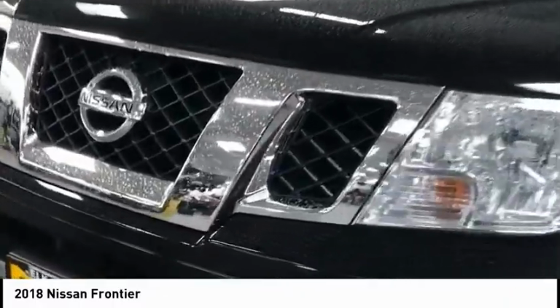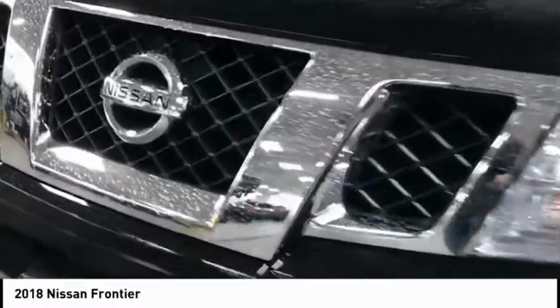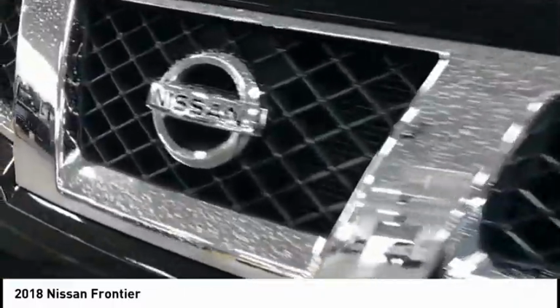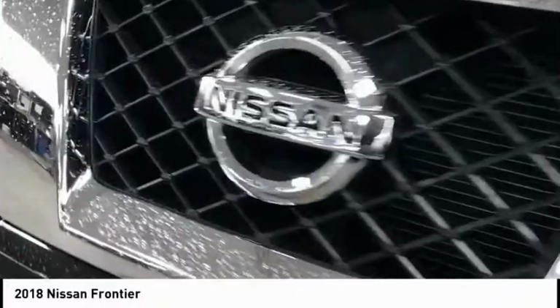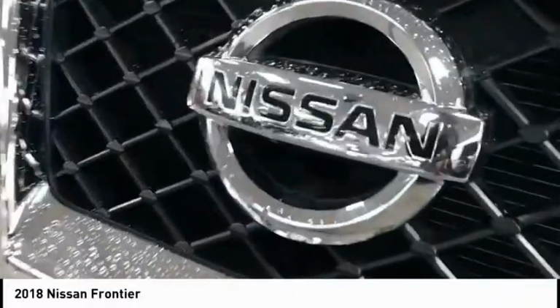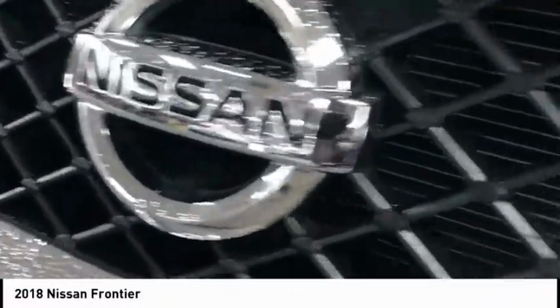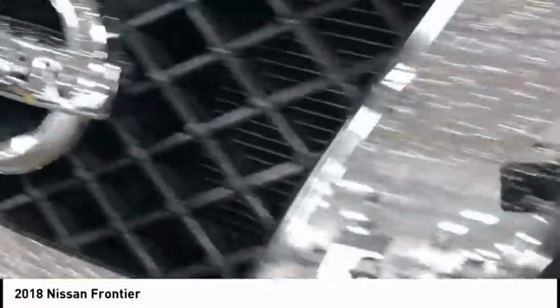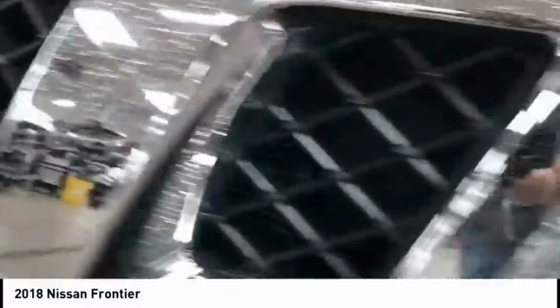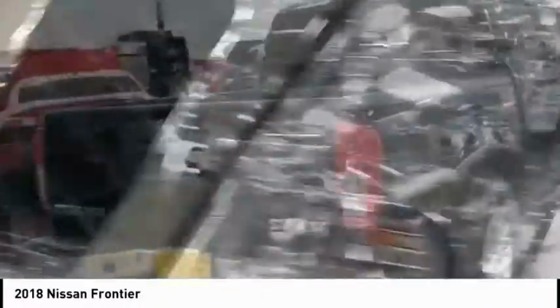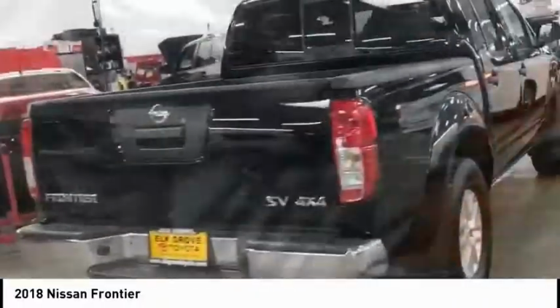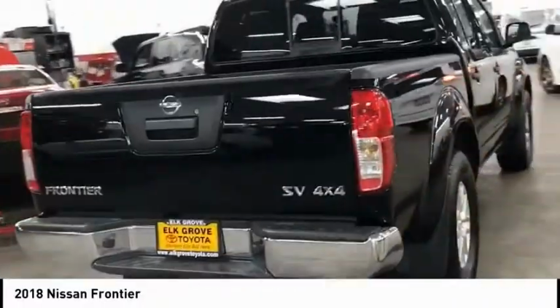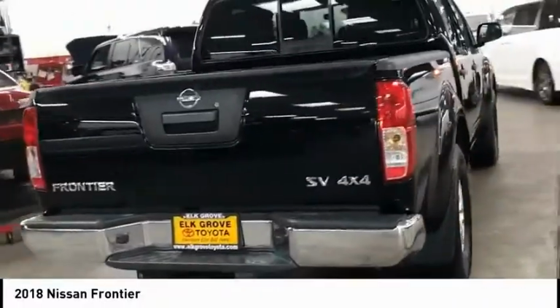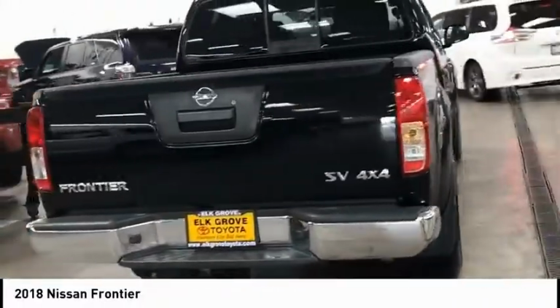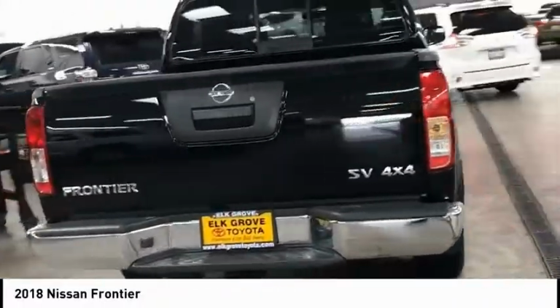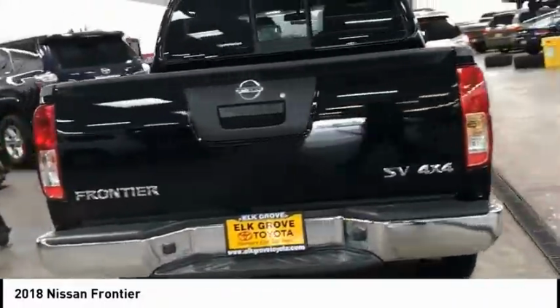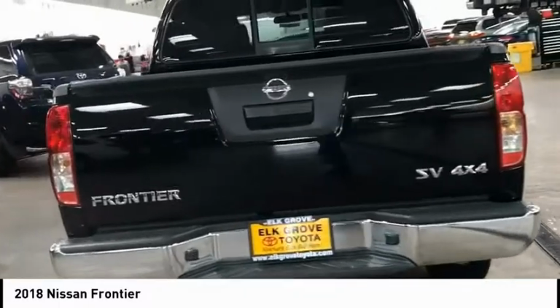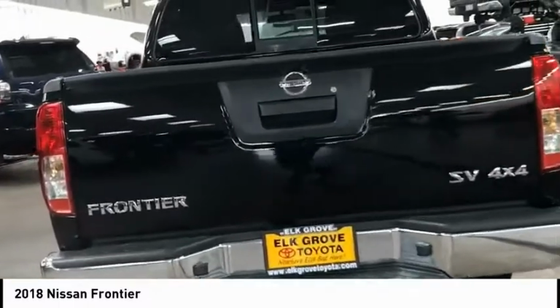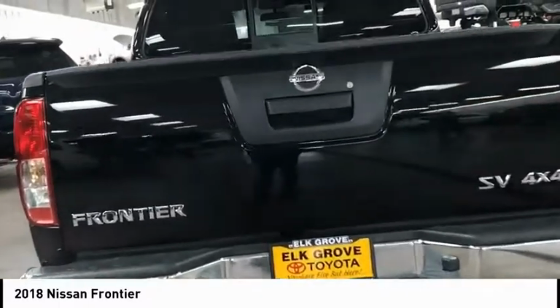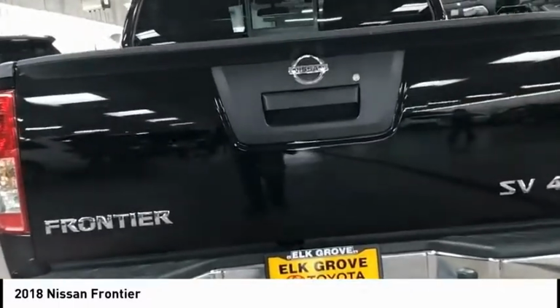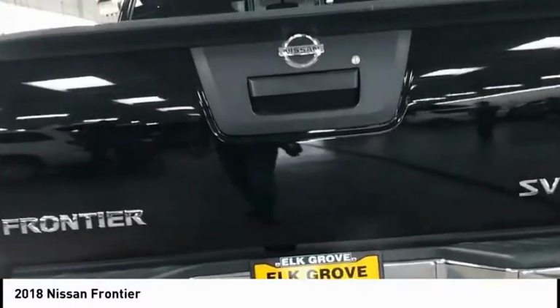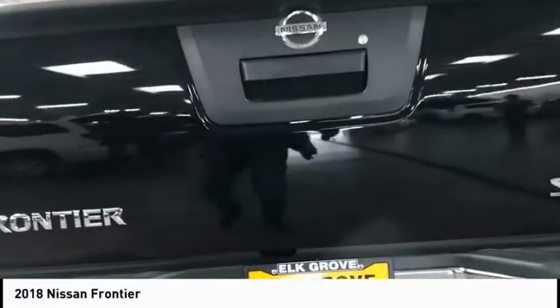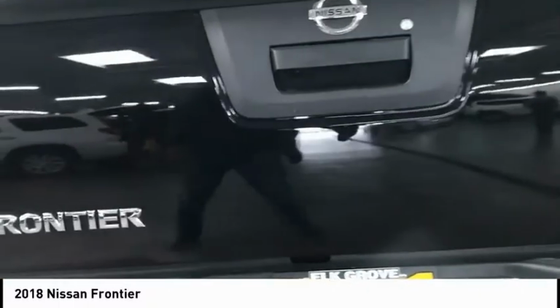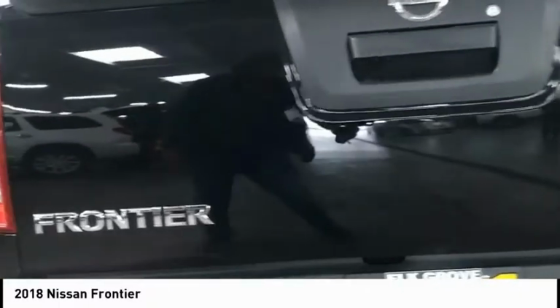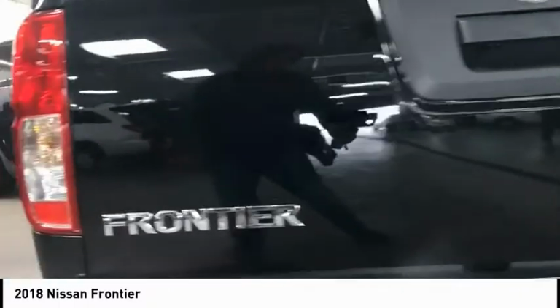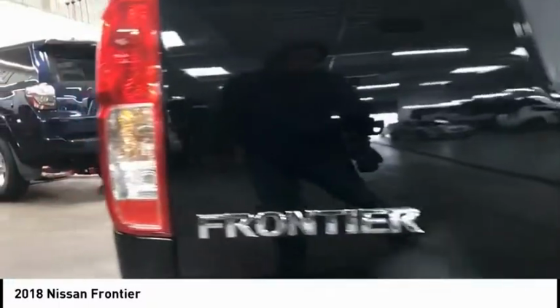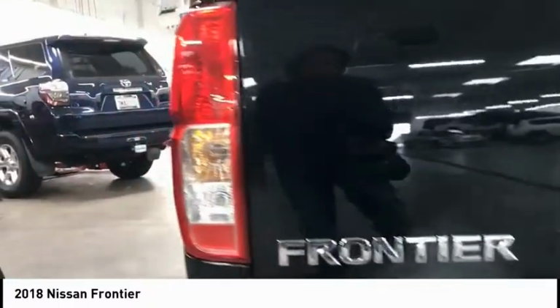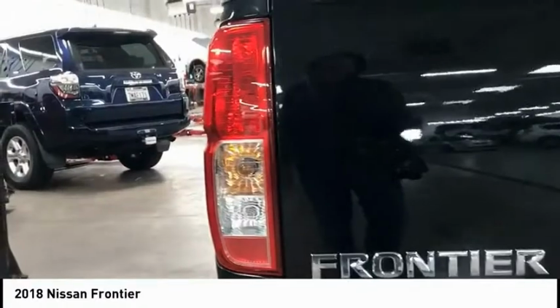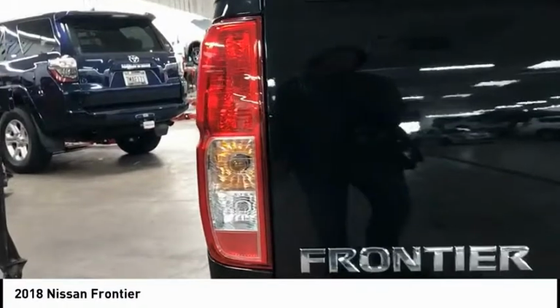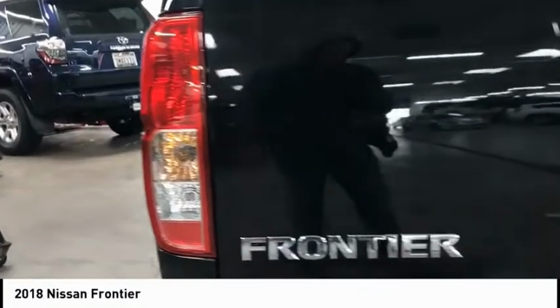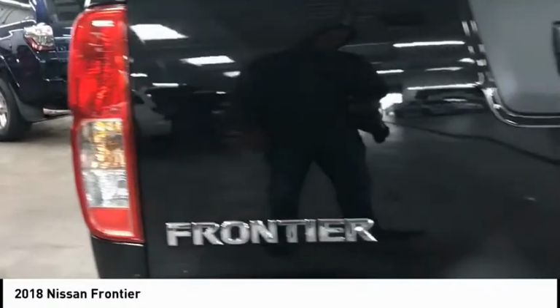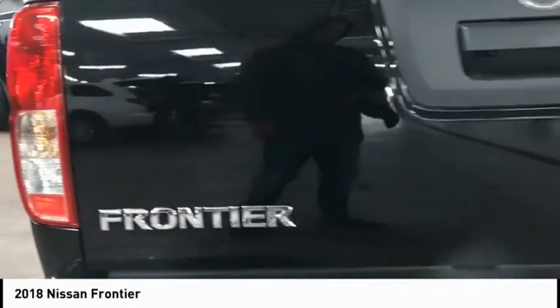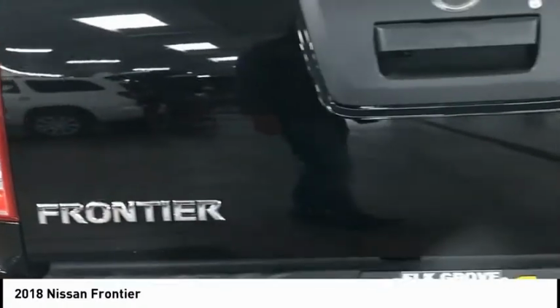Here are some of this vehicle's great options: traction control, air conditioning, dual airbags, power steering, four-wheel disc brakes, electronic stability control, power windows, CD player, tachometer, and overhead console.